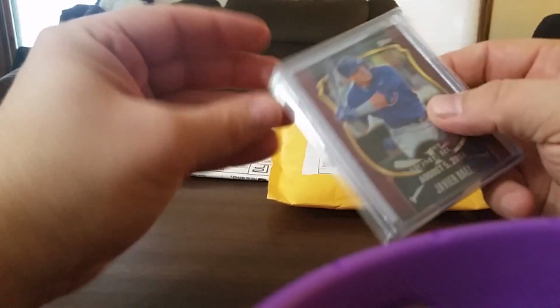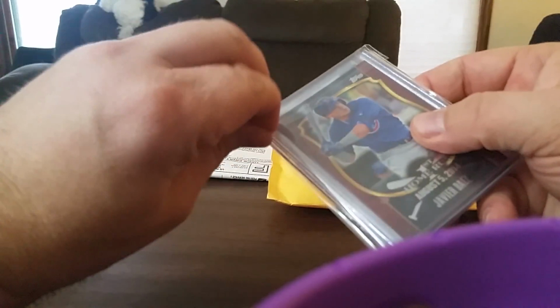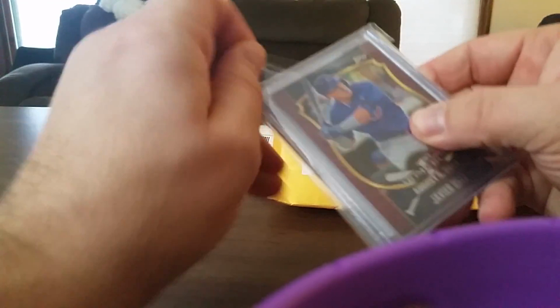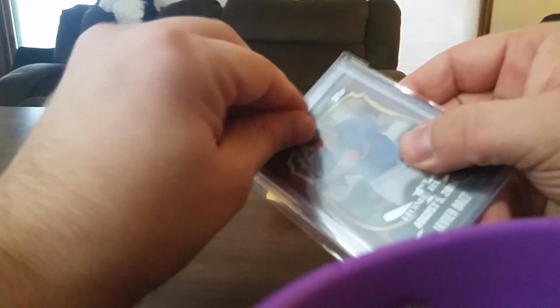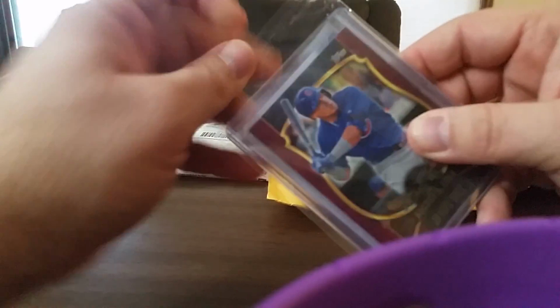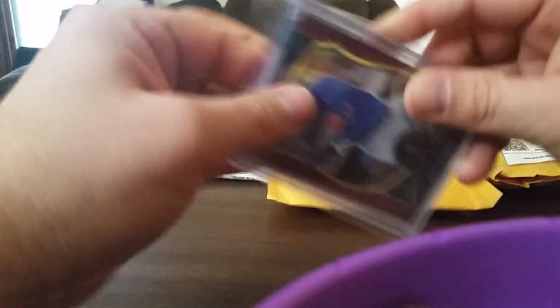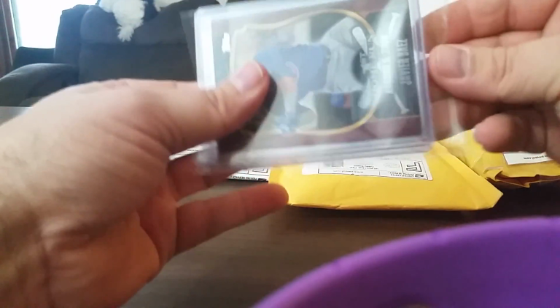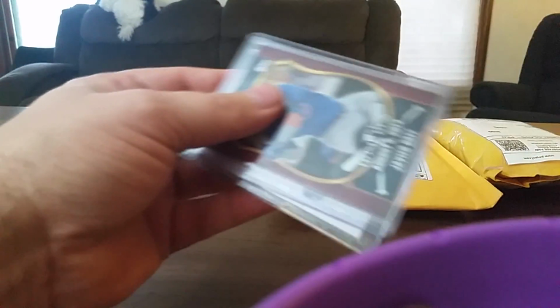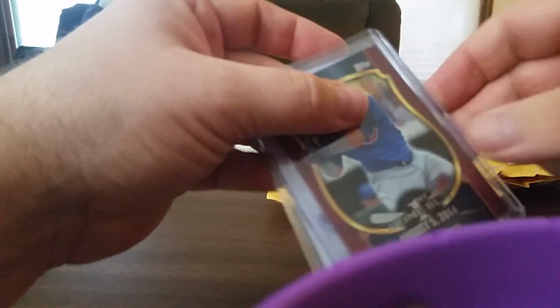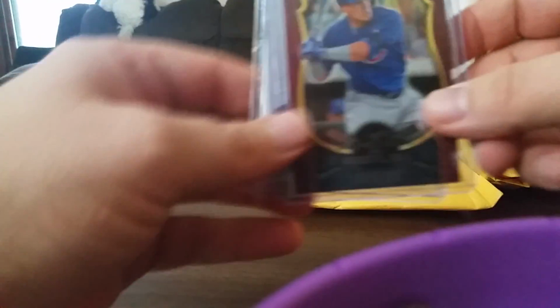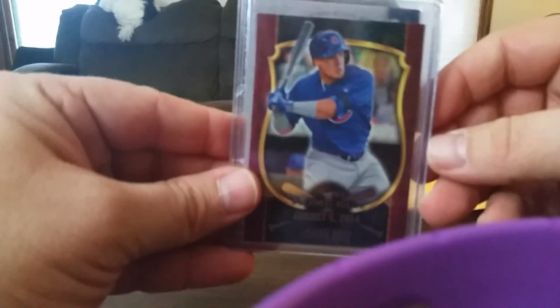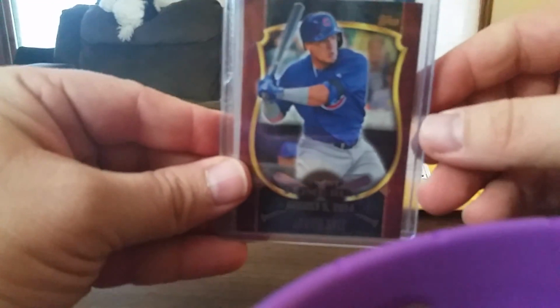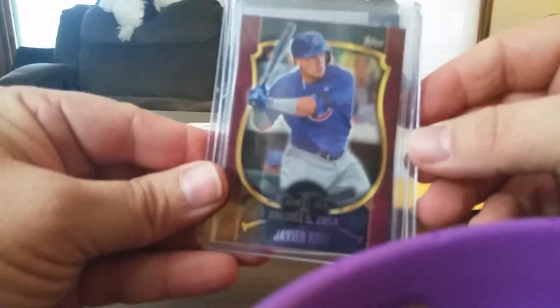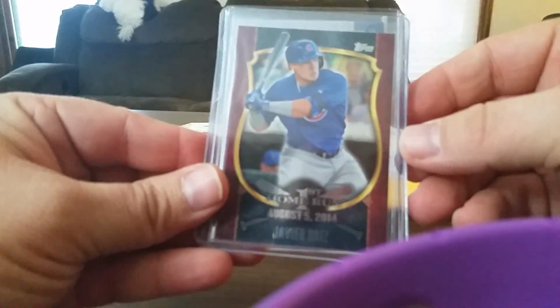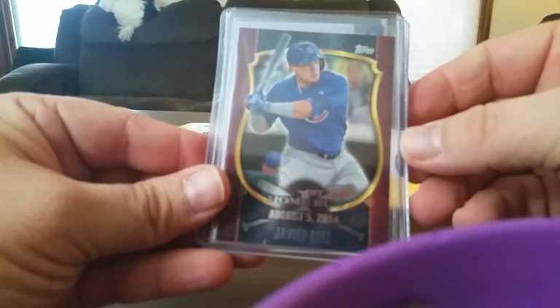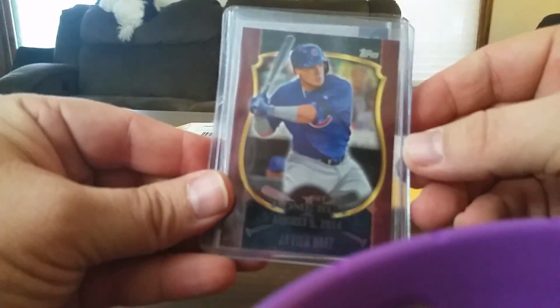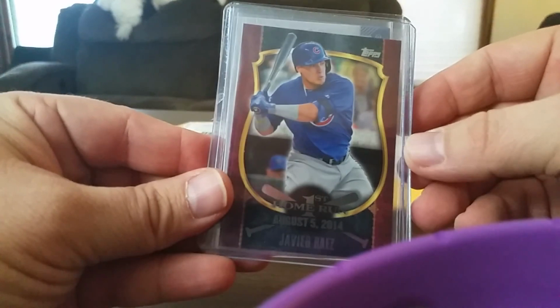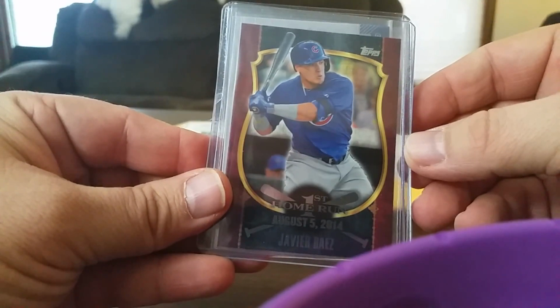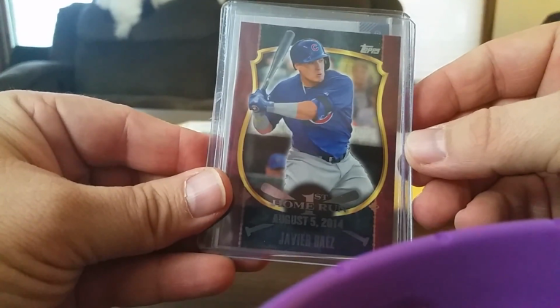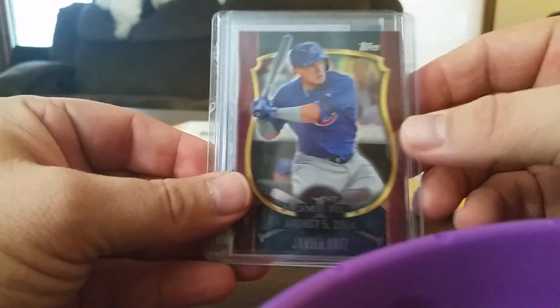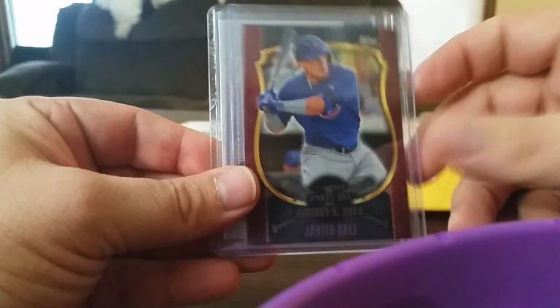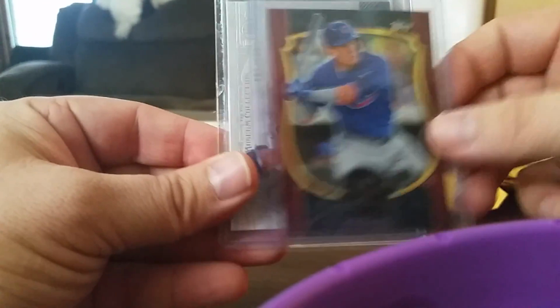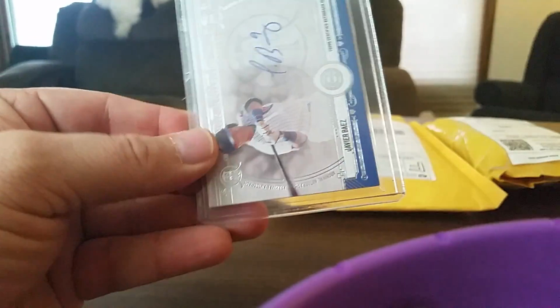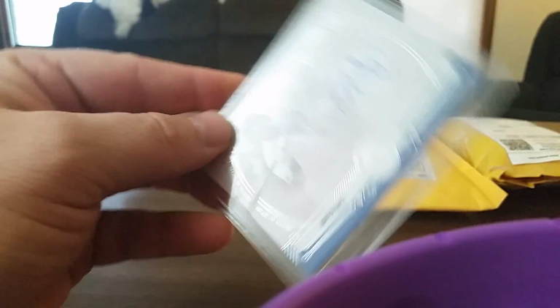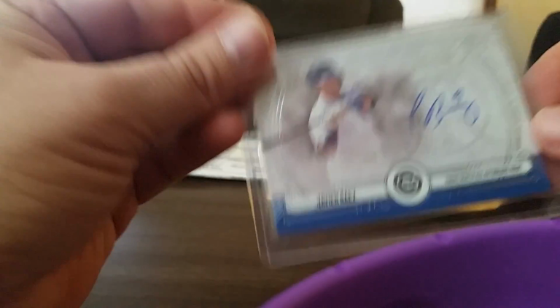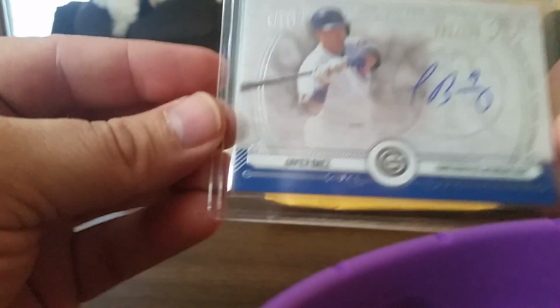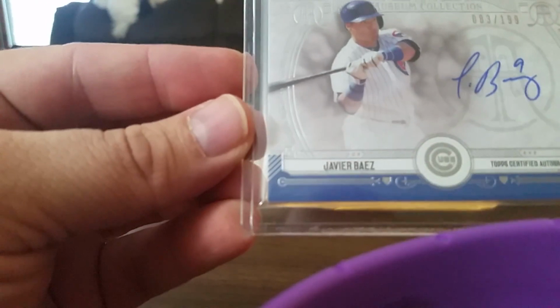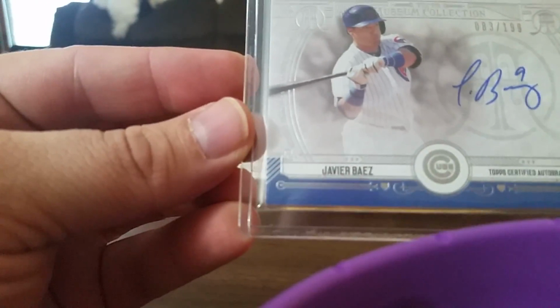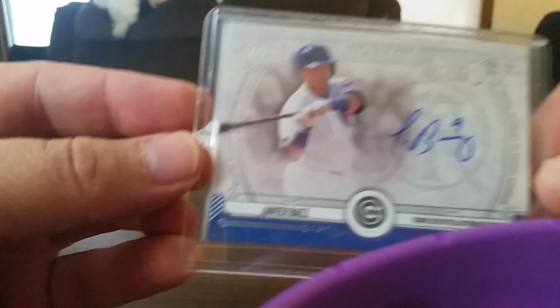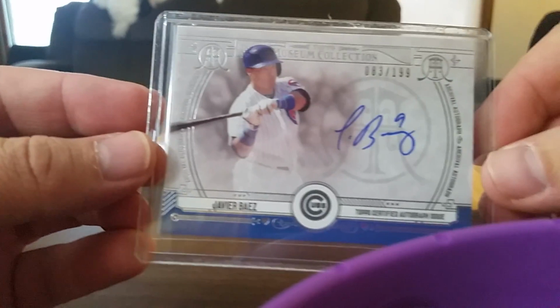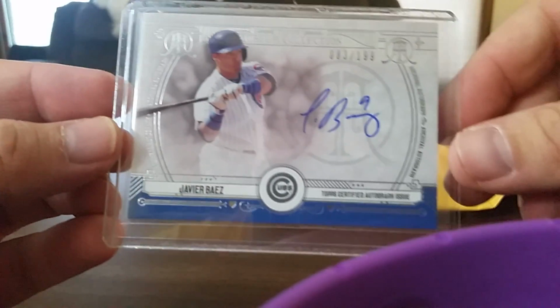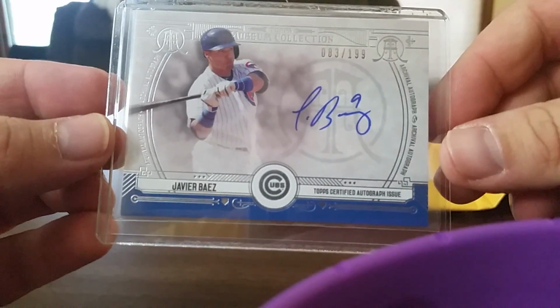Here we have some of my PCs, some Baez cards, and a nice museum collection Baez.